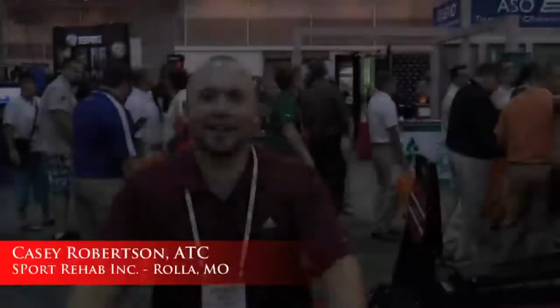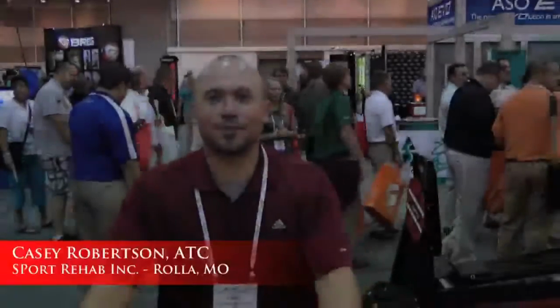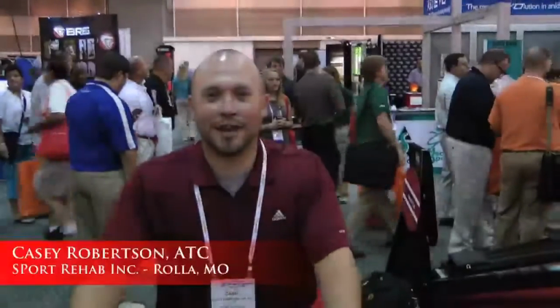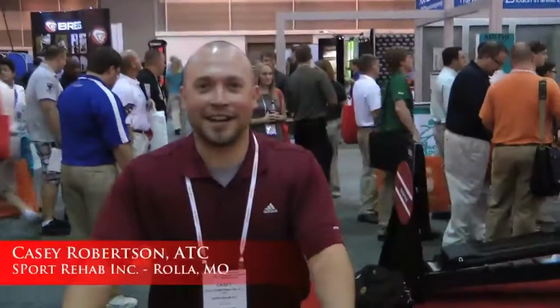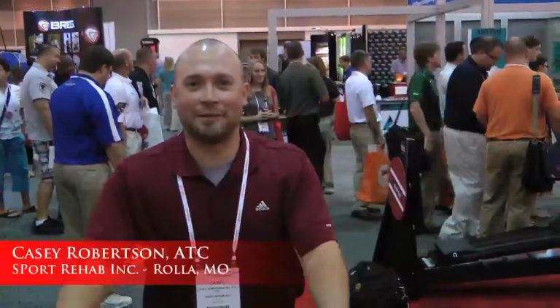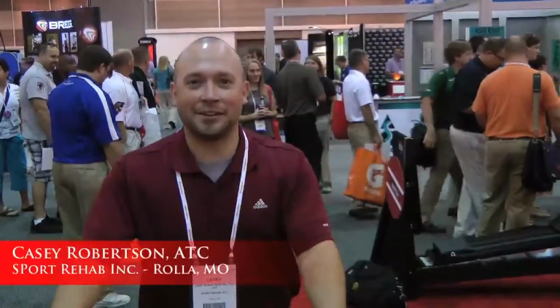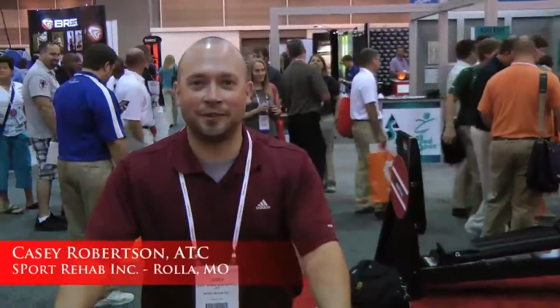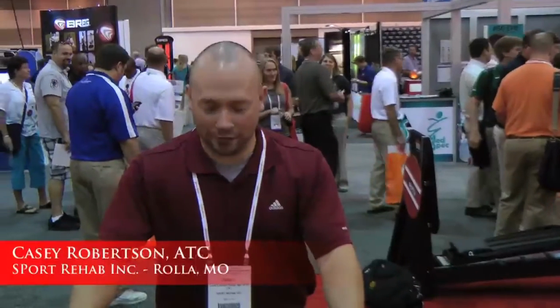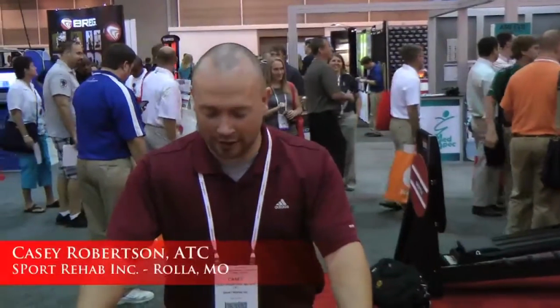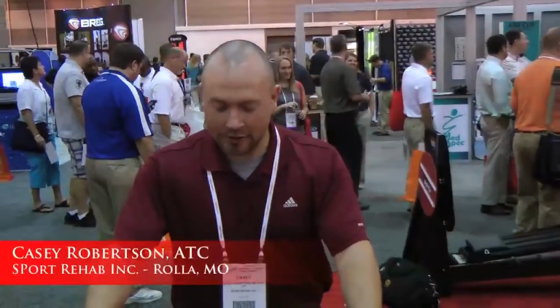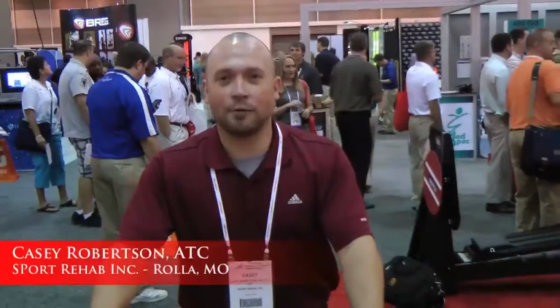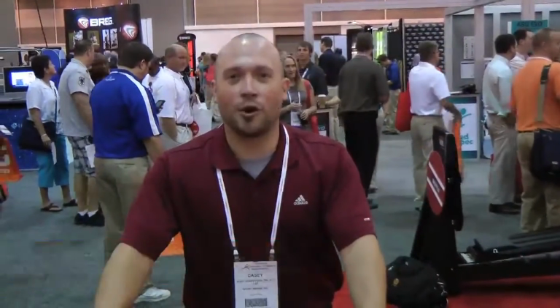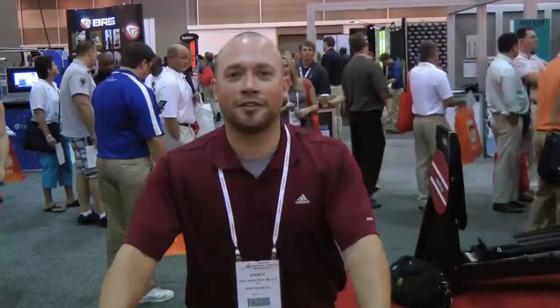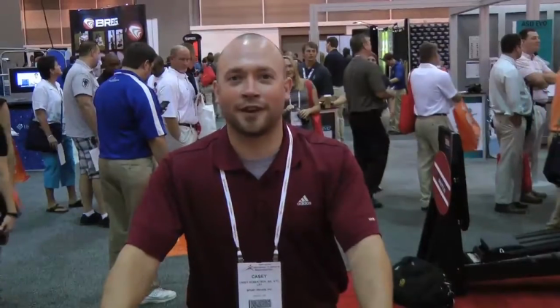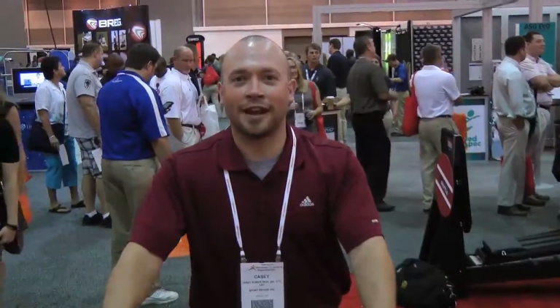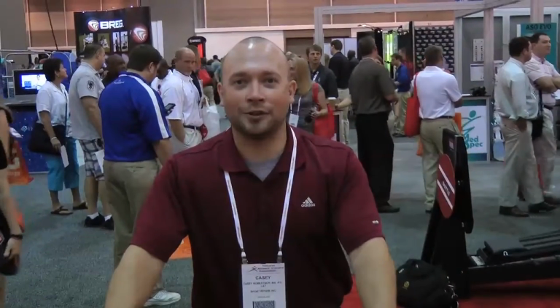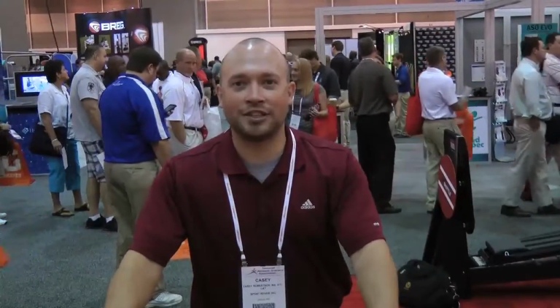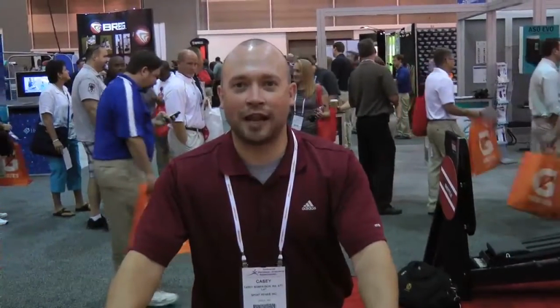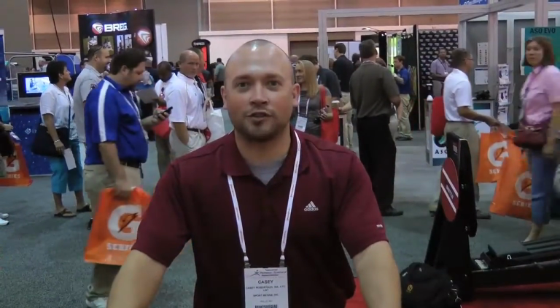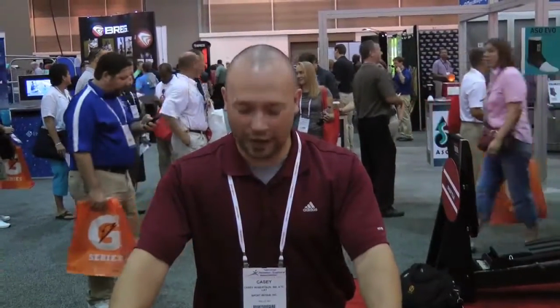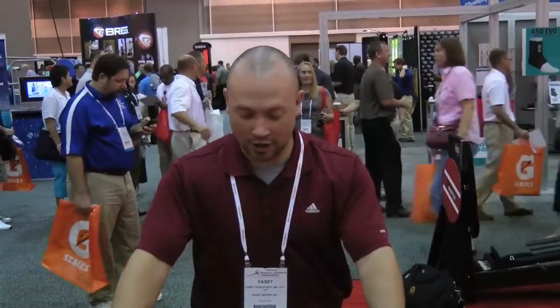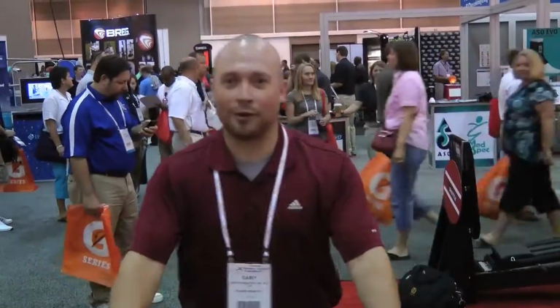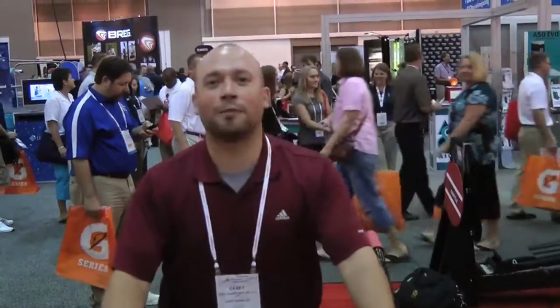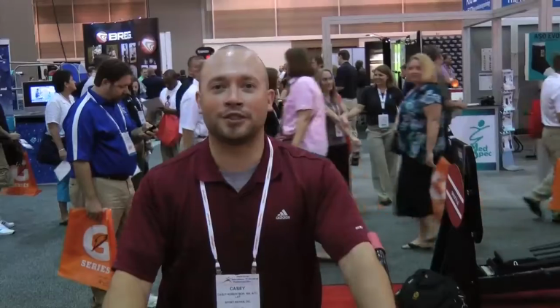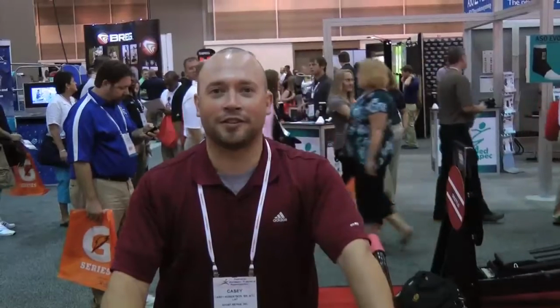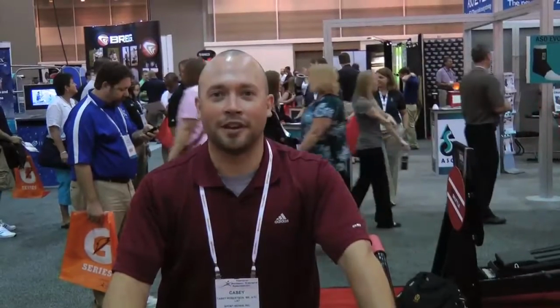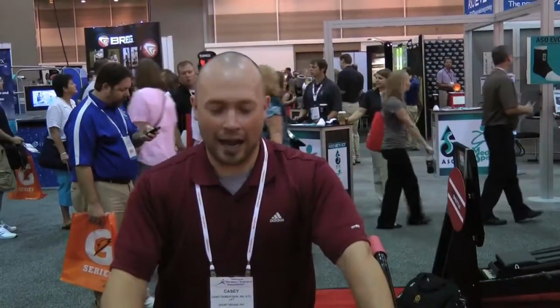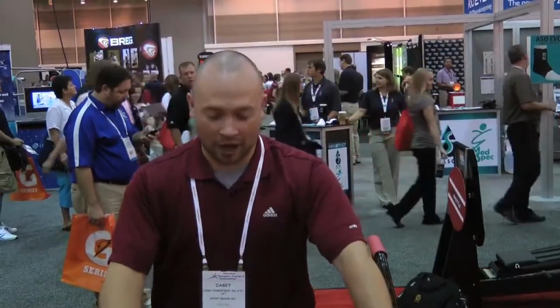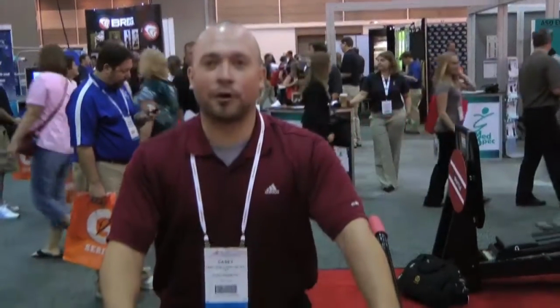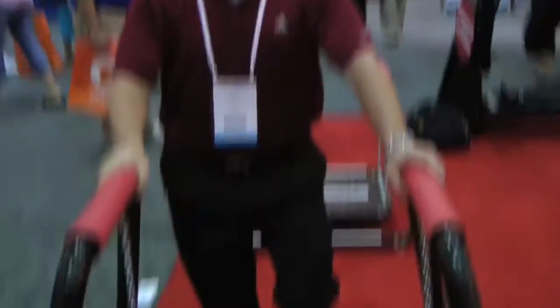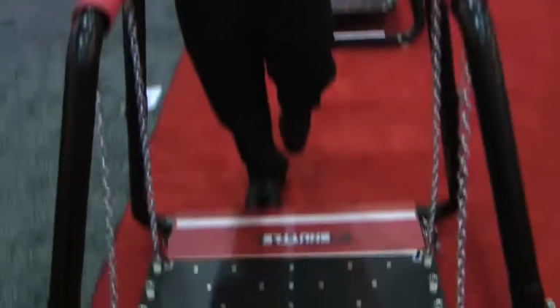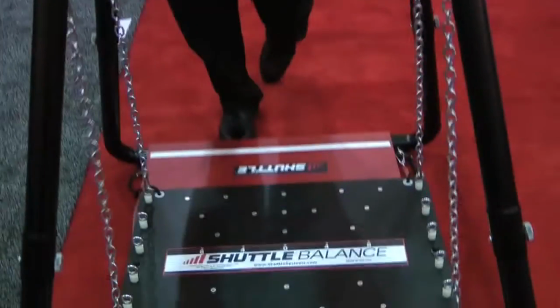Hello! I'm sure you guys recognize me from my many YouTube videos. Today we're in New Orleans for our annual convention for the Athletic Training Association. I'm here with the wonderful people of Shuttle Systems and I'm going to talk about progression on the shuttle balance.